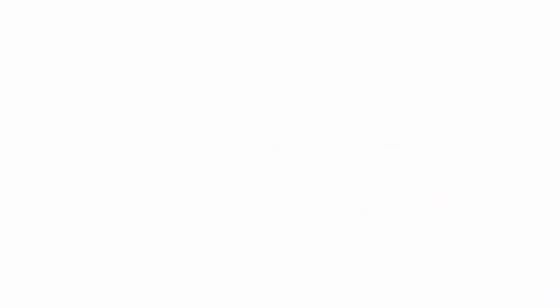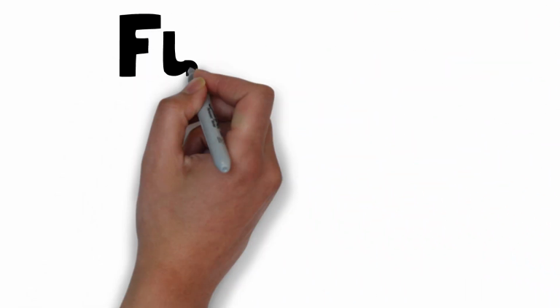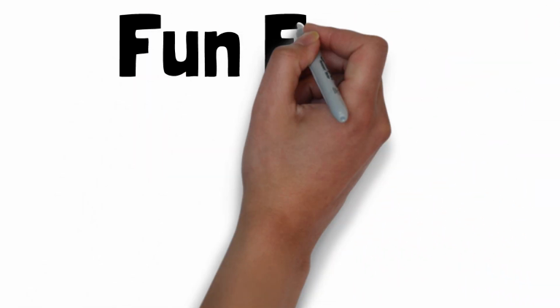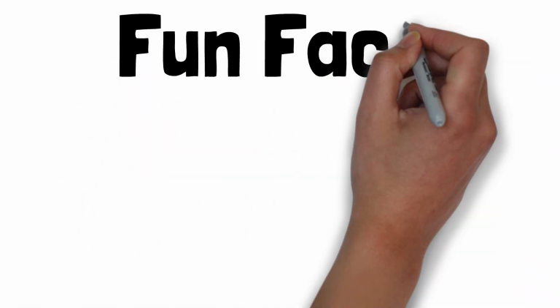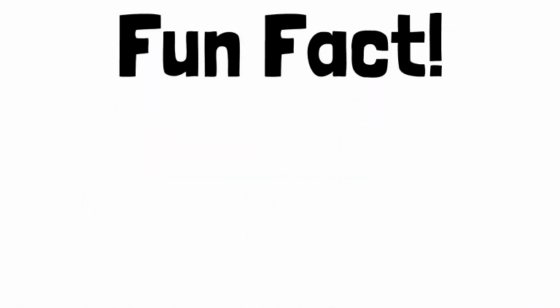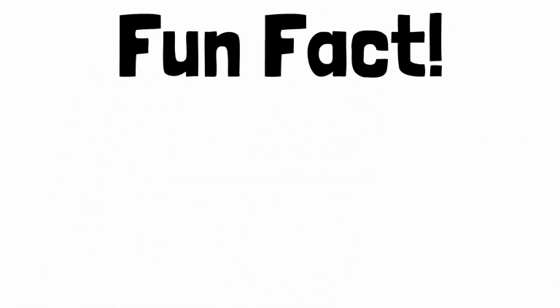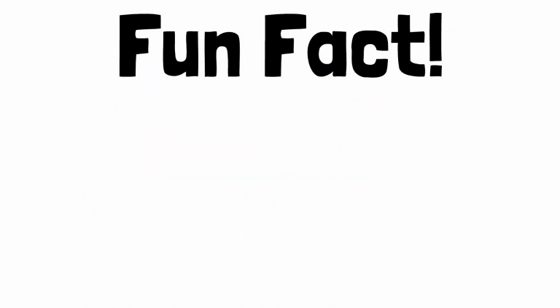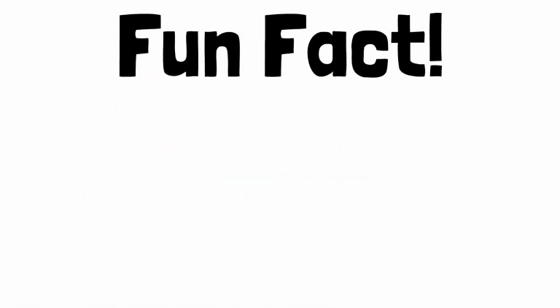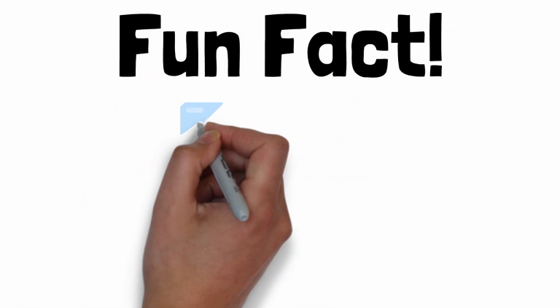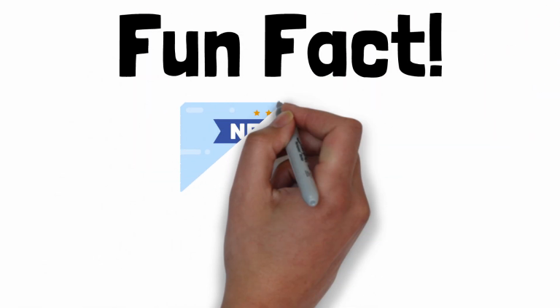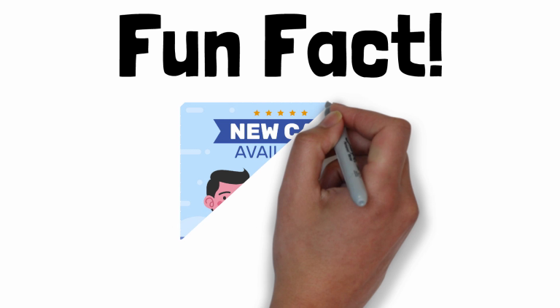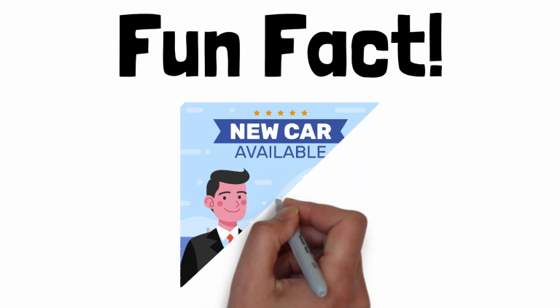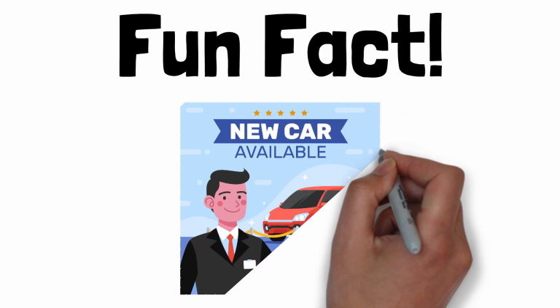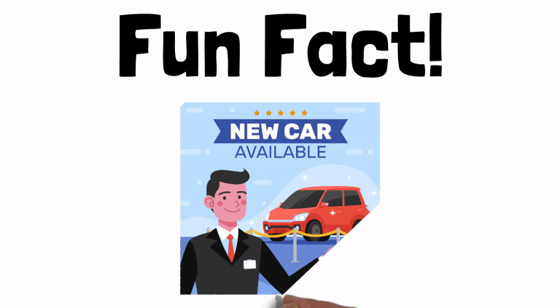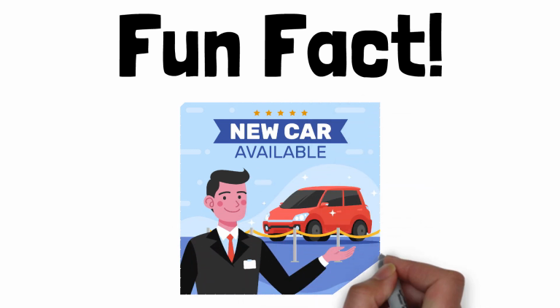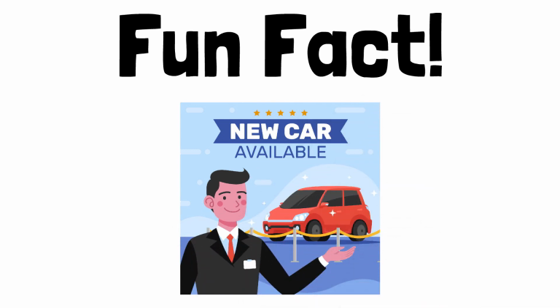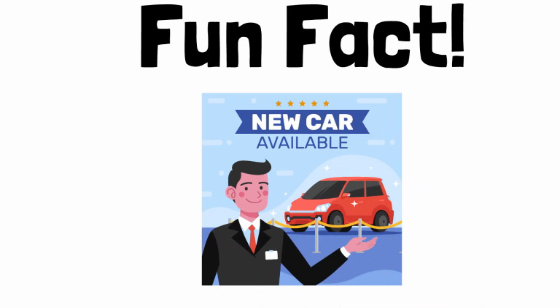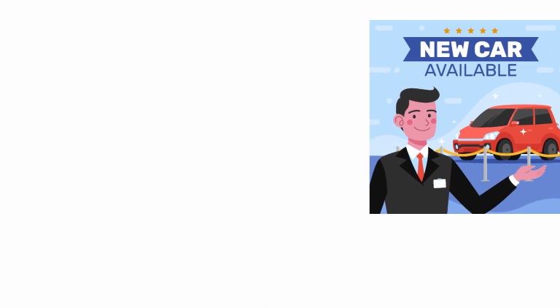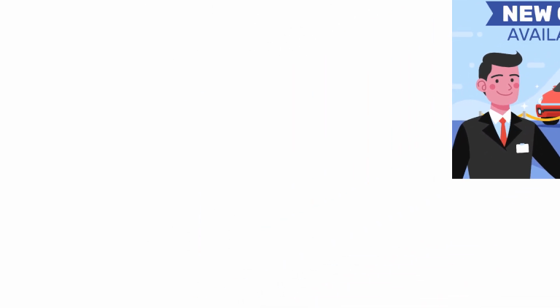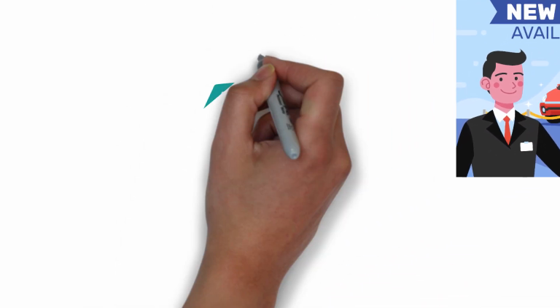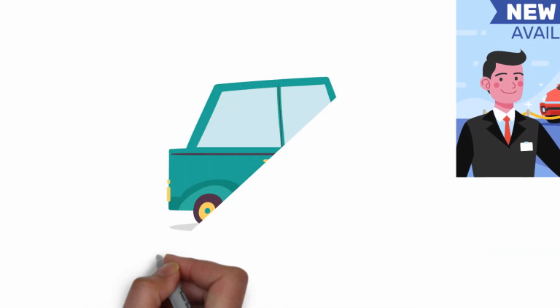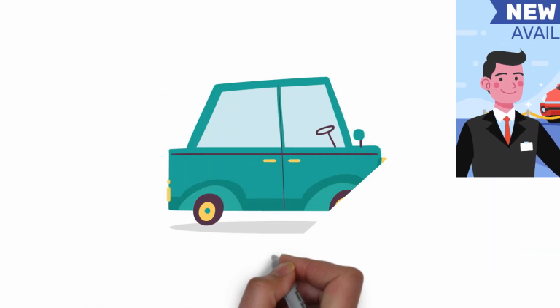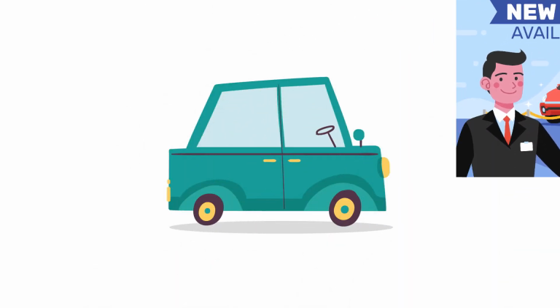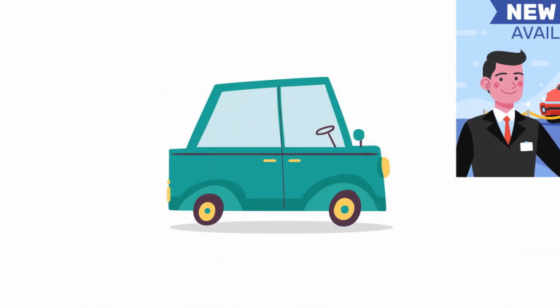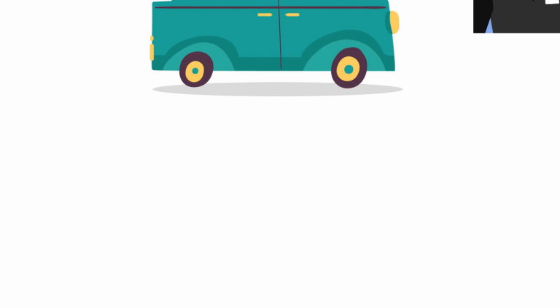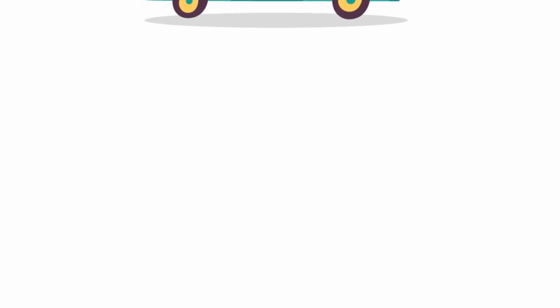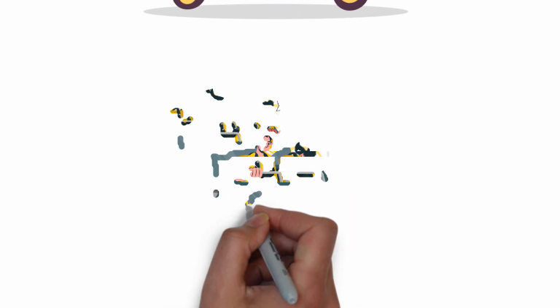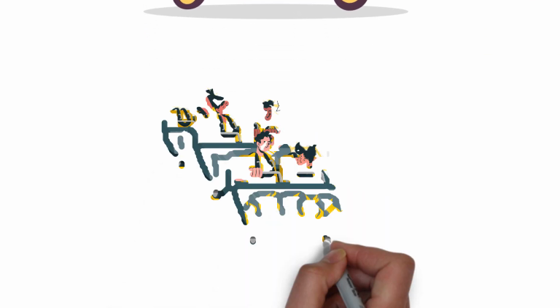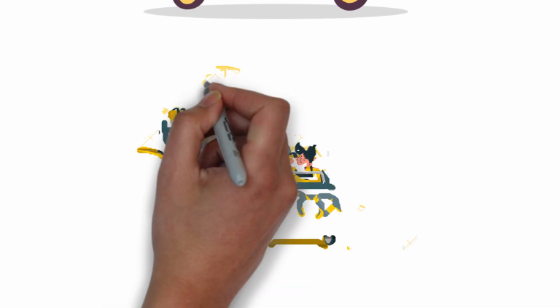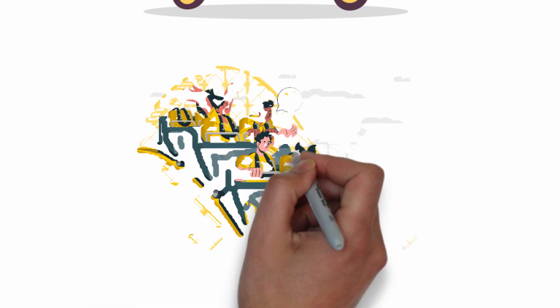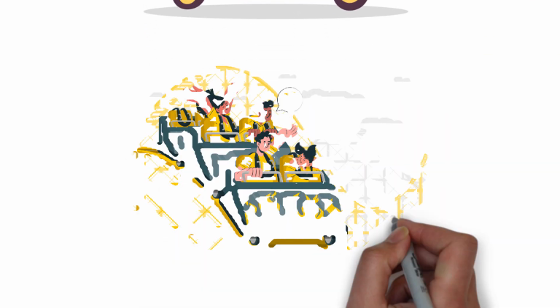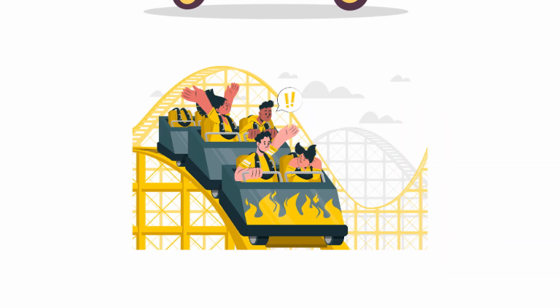Fun fact: if you've got a newer car, you probably won't notice the RPM jump as much because they're designed to handle it better. But if you're driving an older ride, the RPM spike can feel like a mini roller coaster. Totally normal, though.